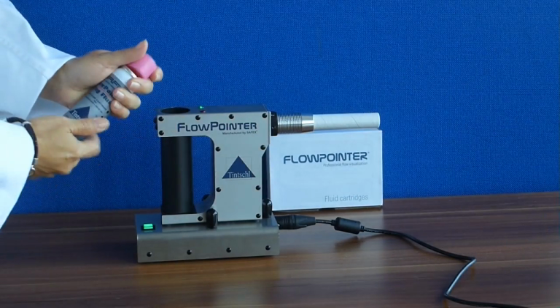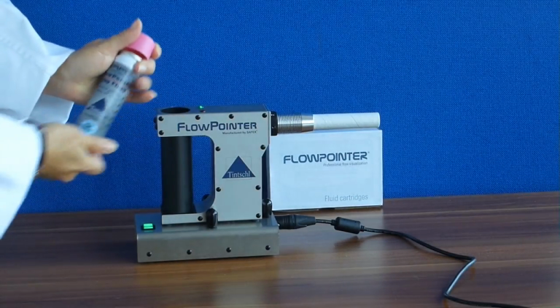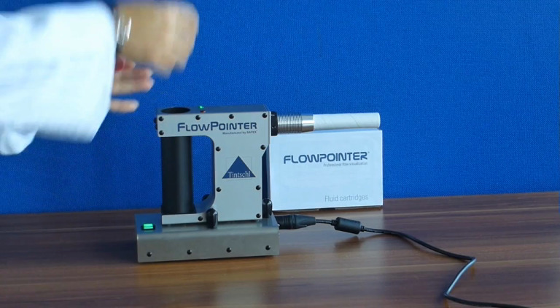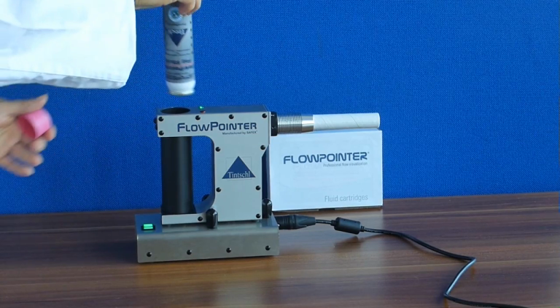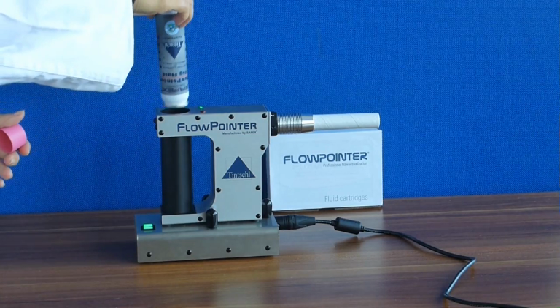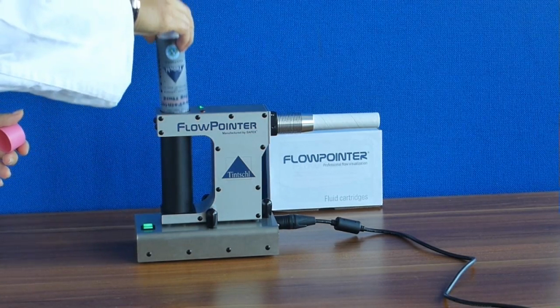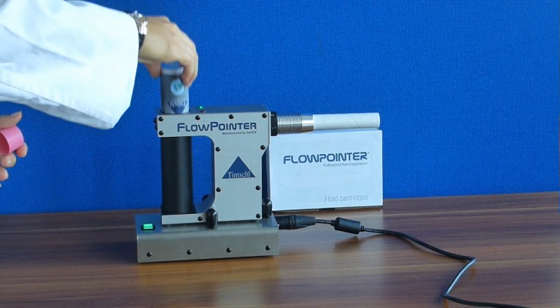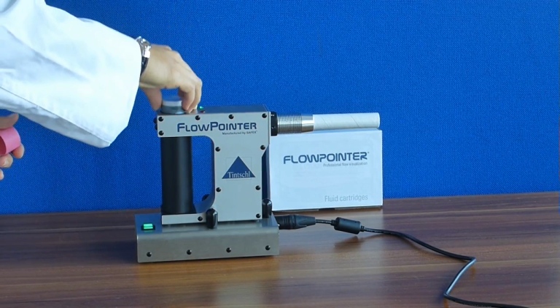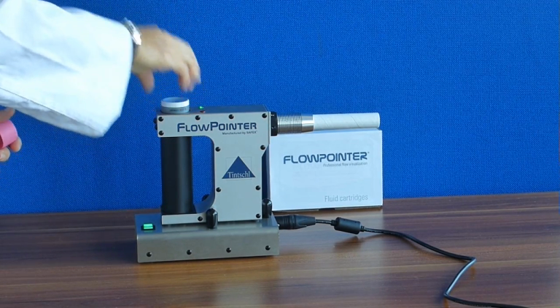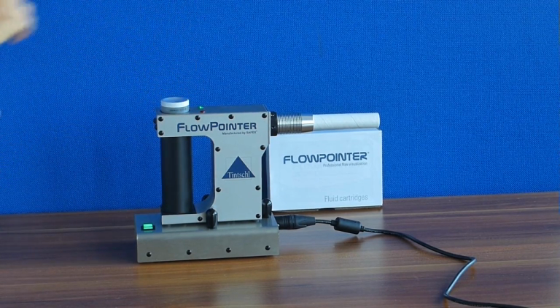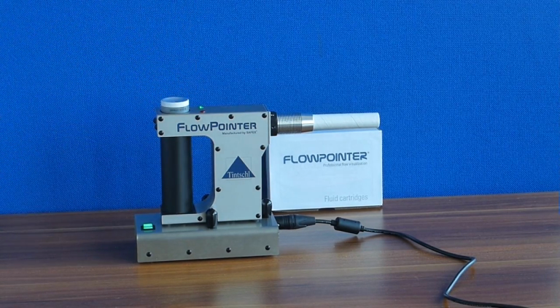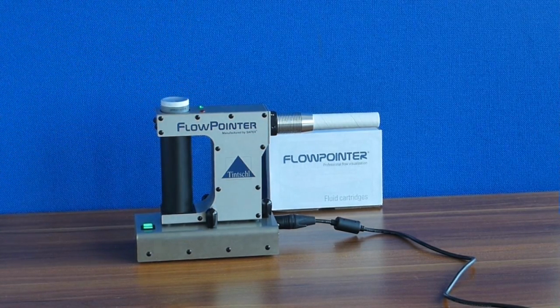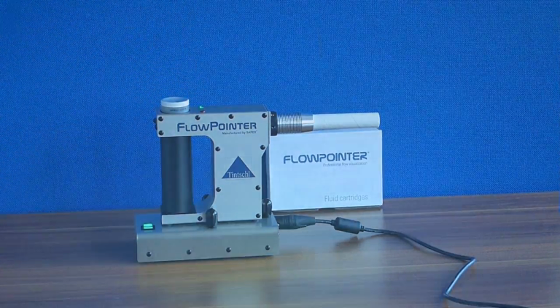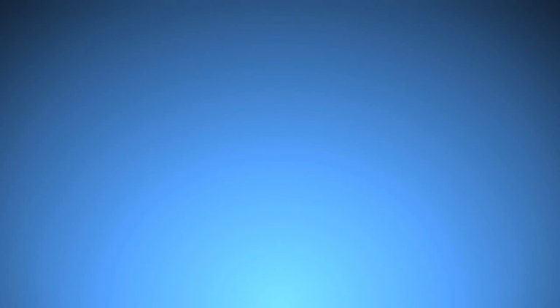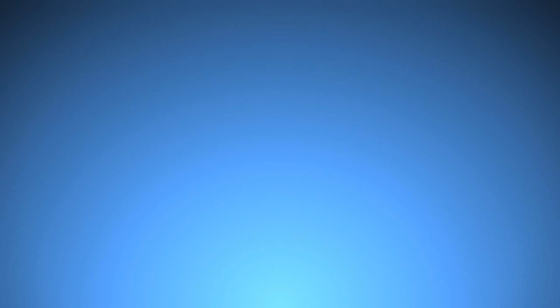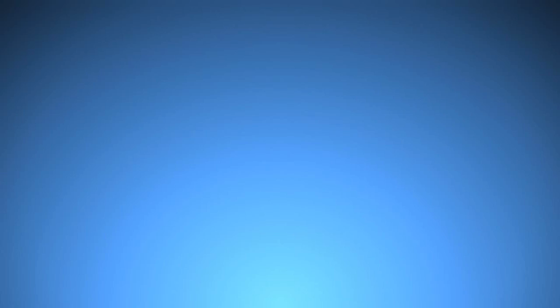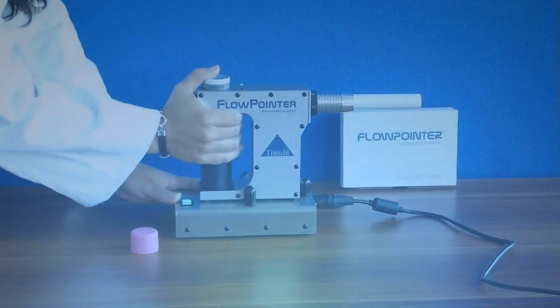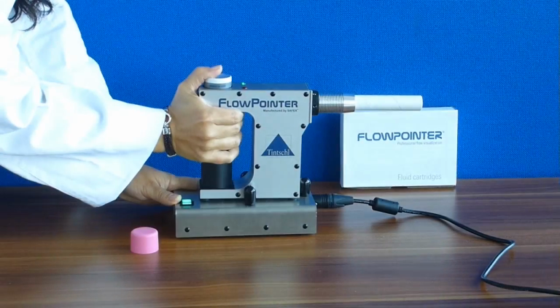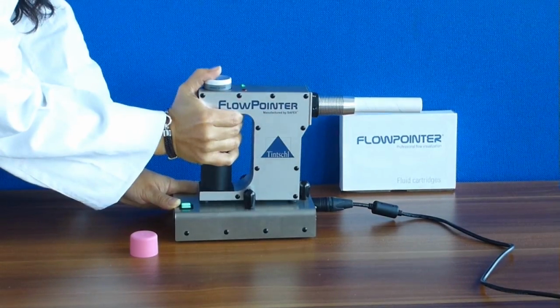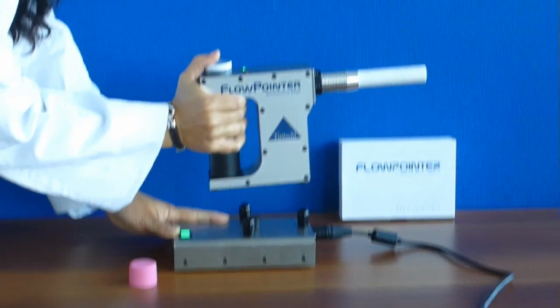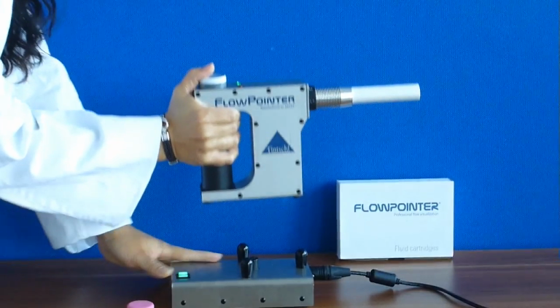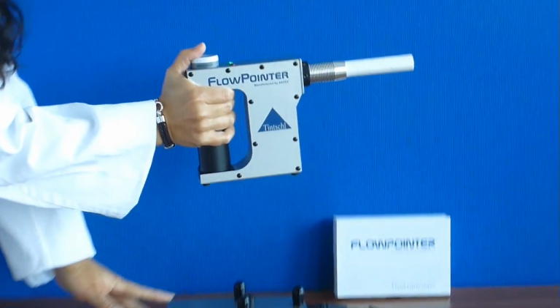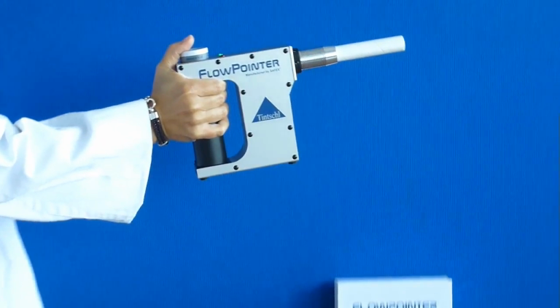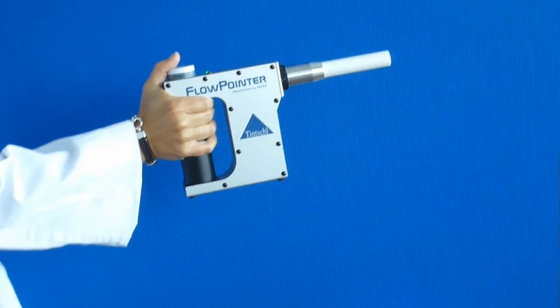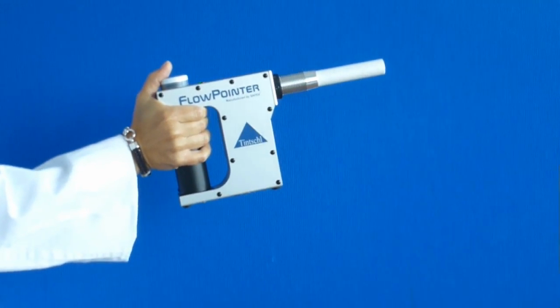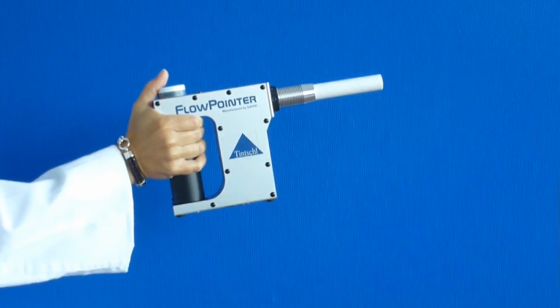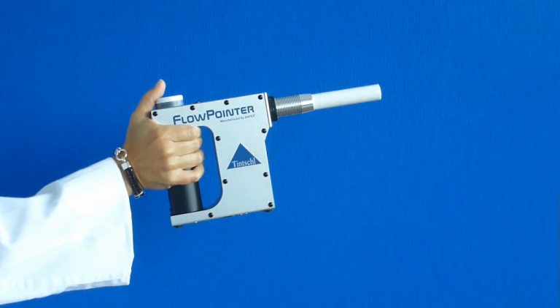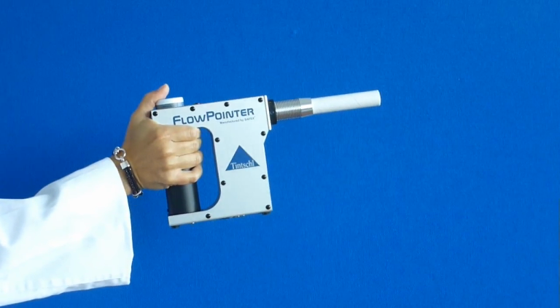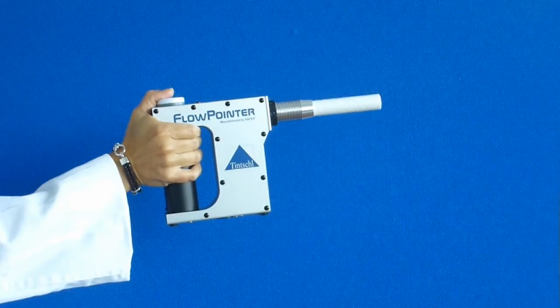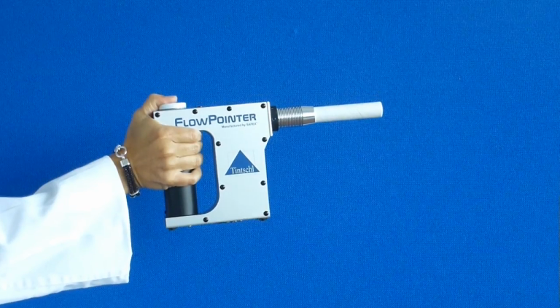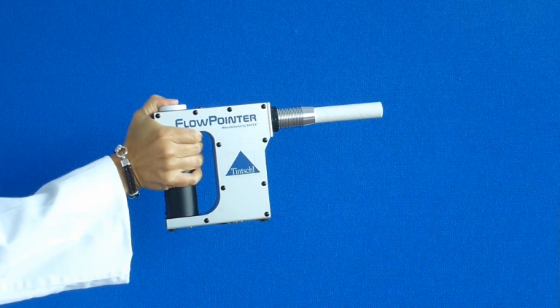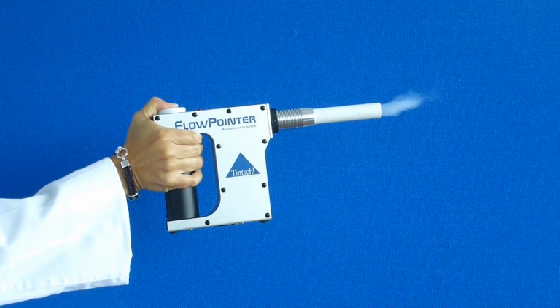Please install the fluid can with the head down into the flow pointer. You create fog by pressing down the fluid can.